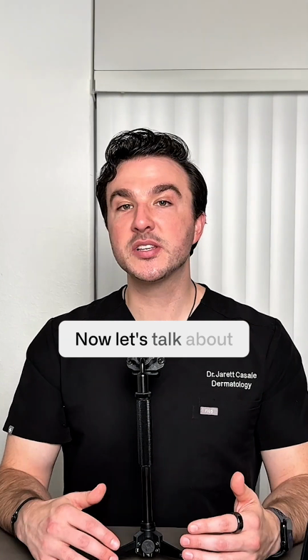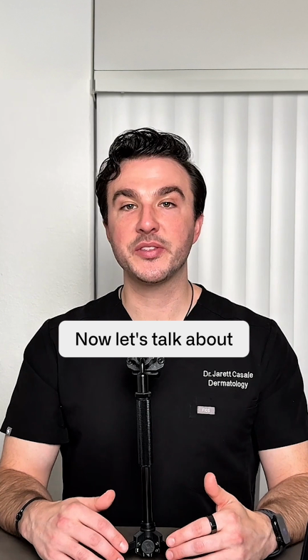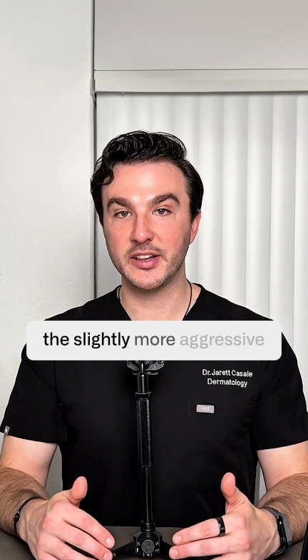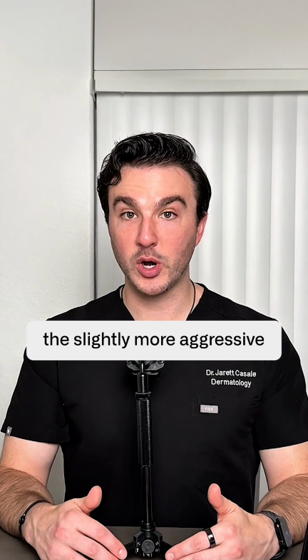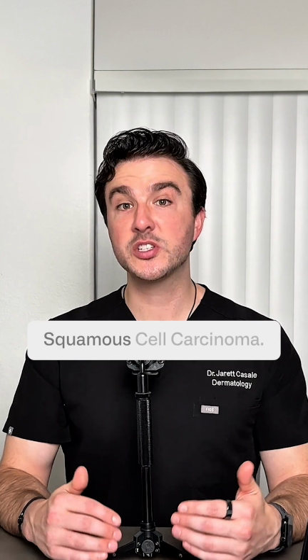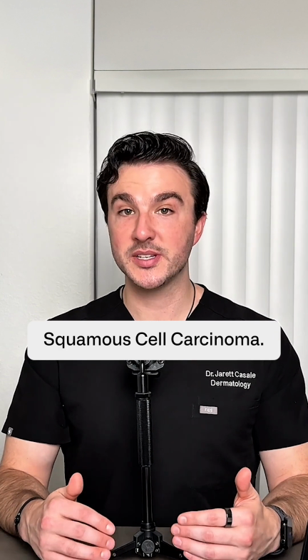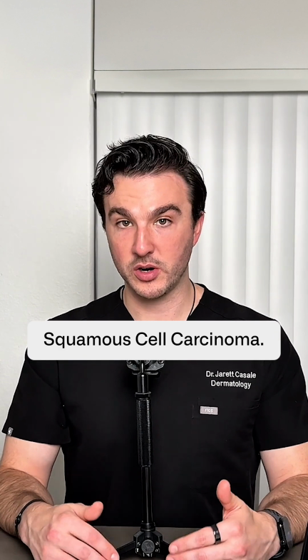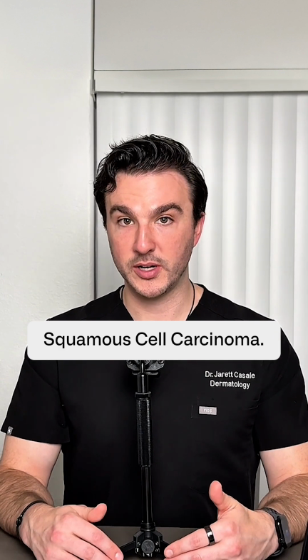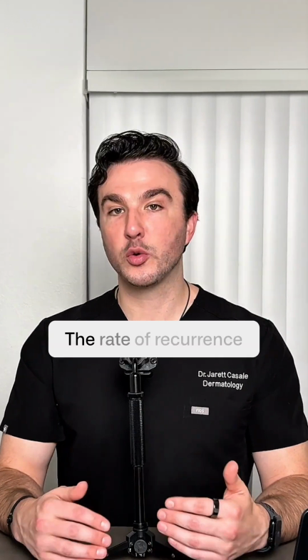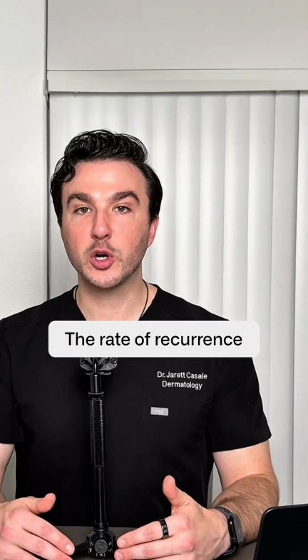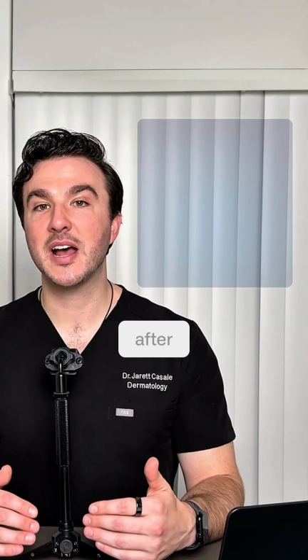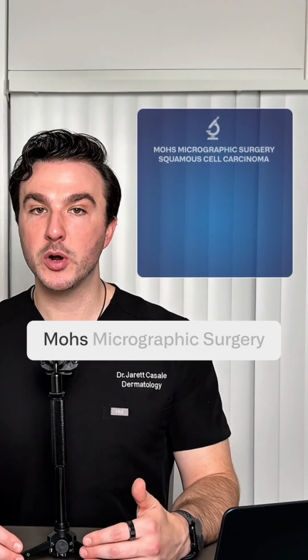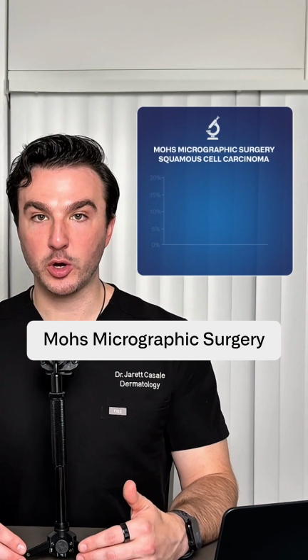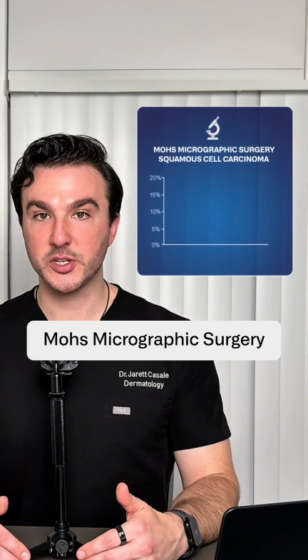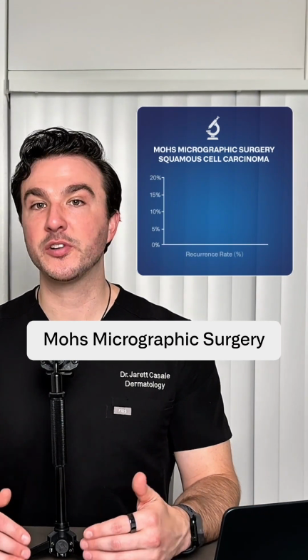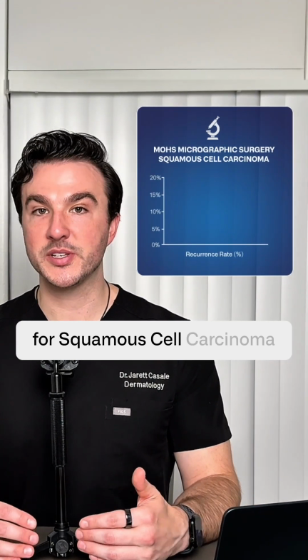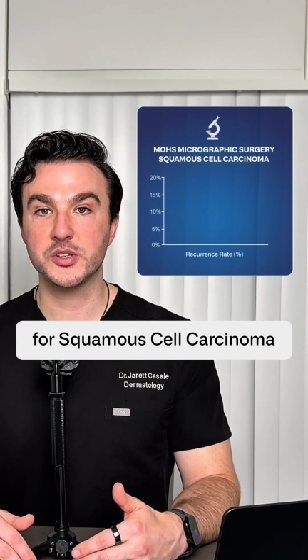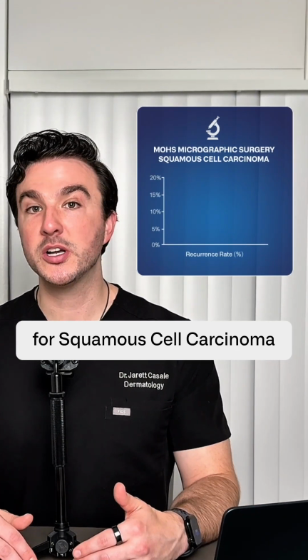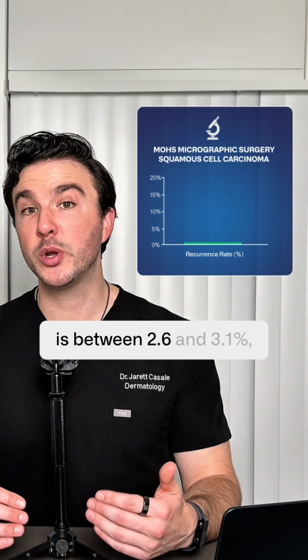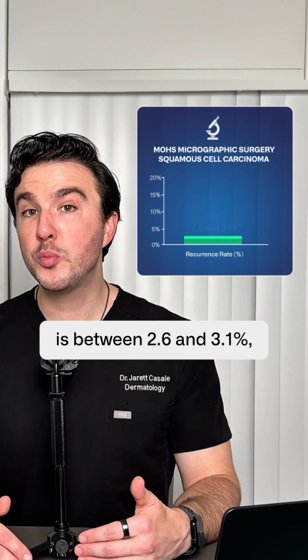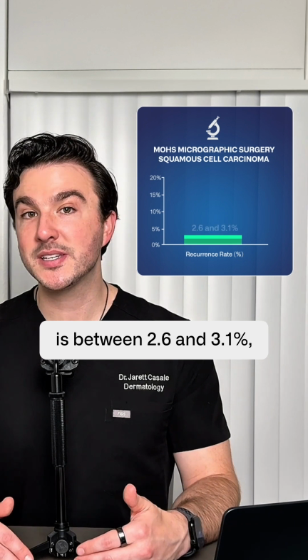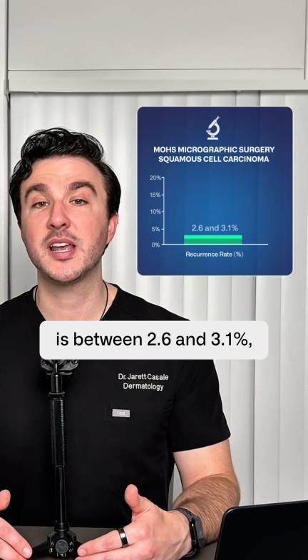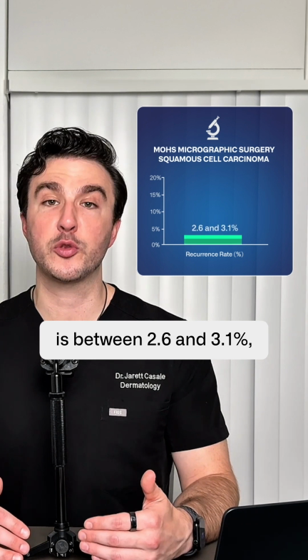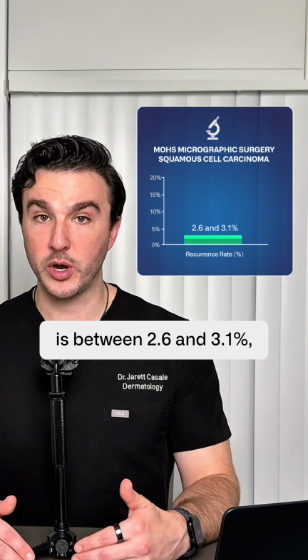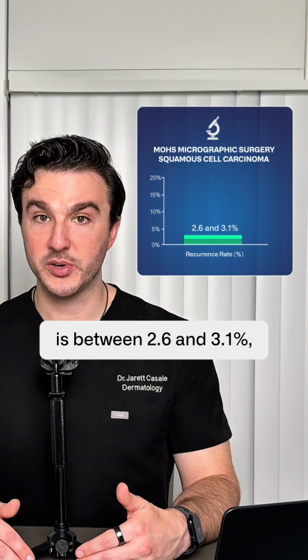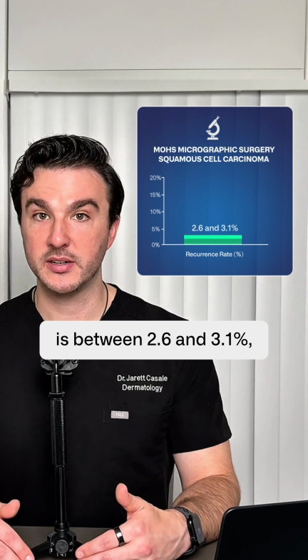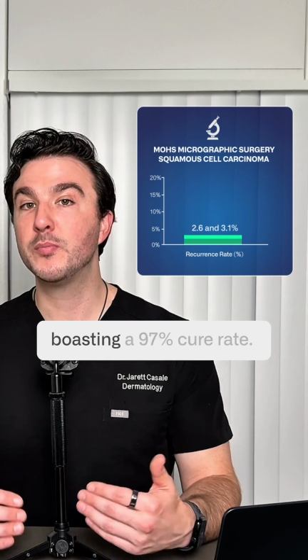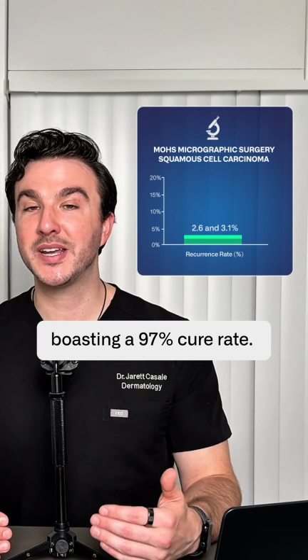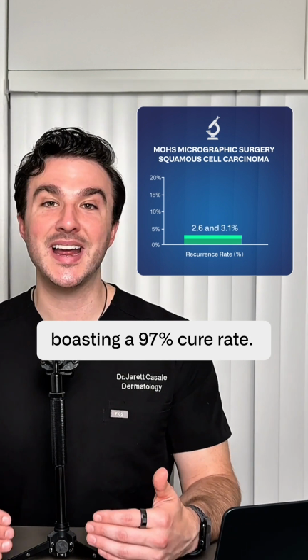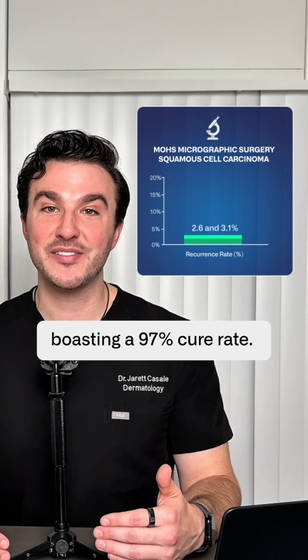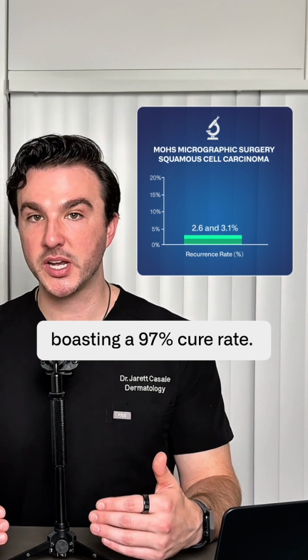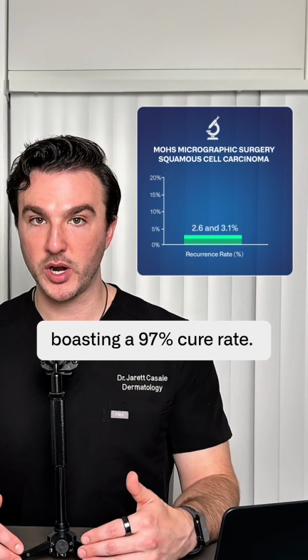Now let's talk about the slightly more aggressive squamous cell carcinoma. The rate of recurrence after Mohs micrographic surgery for squamous cell carcinoma is between 2.6 and 3.1 percent, boasting a 97 percent cure rate.